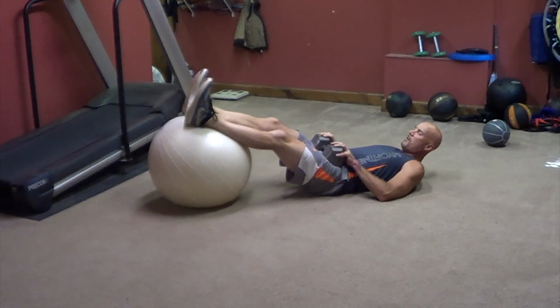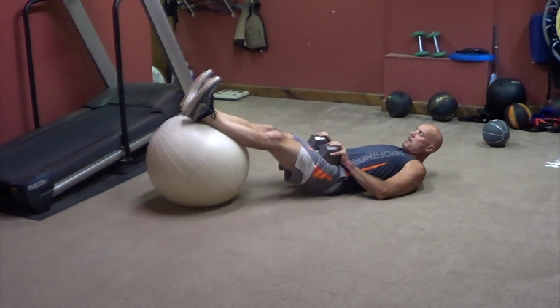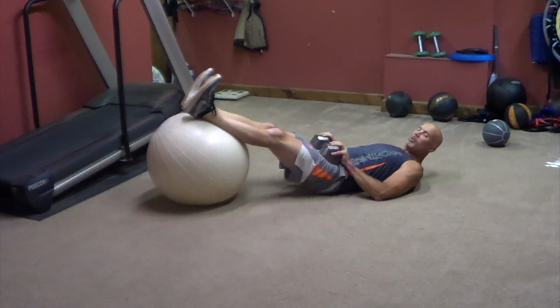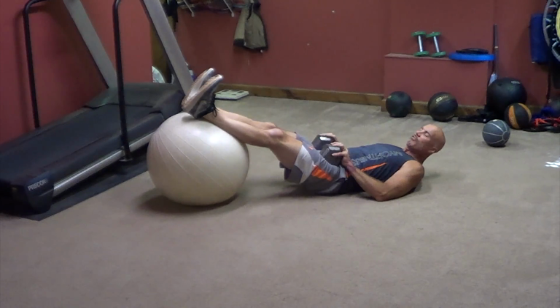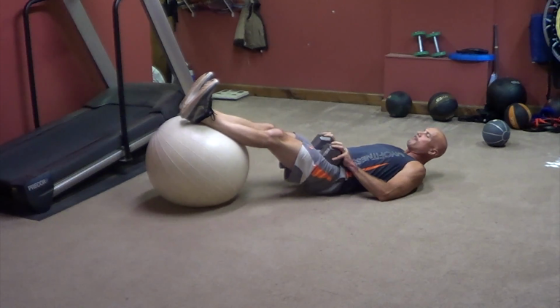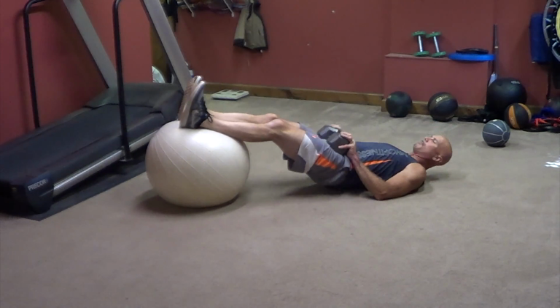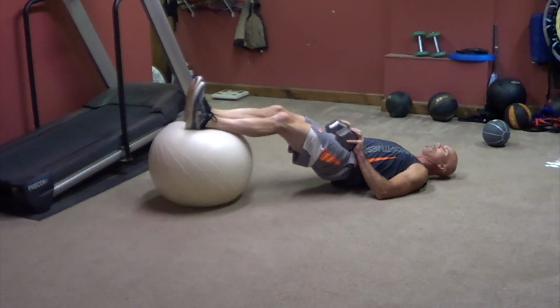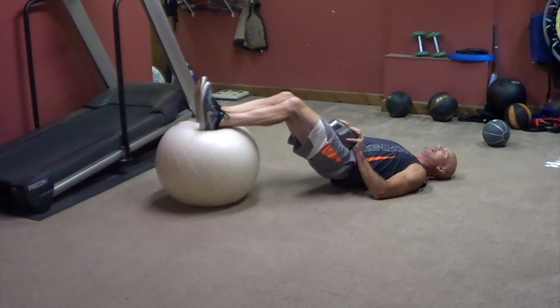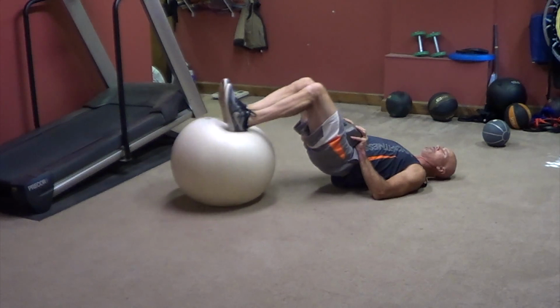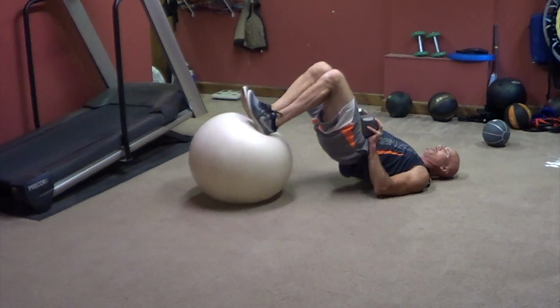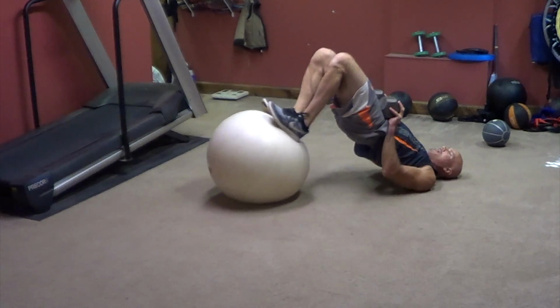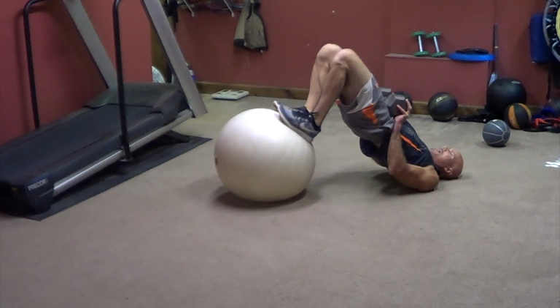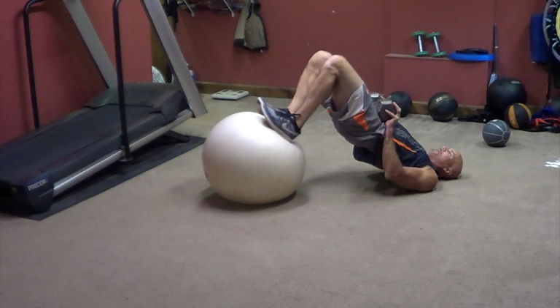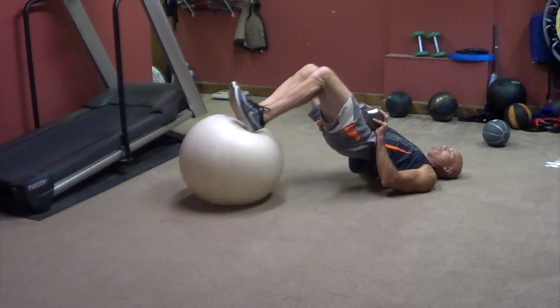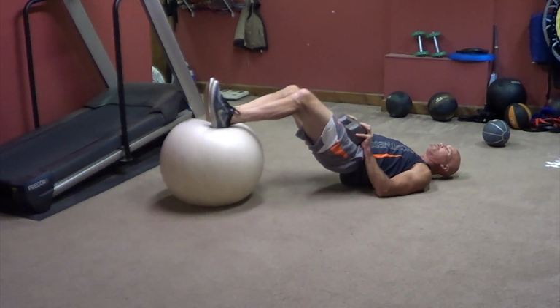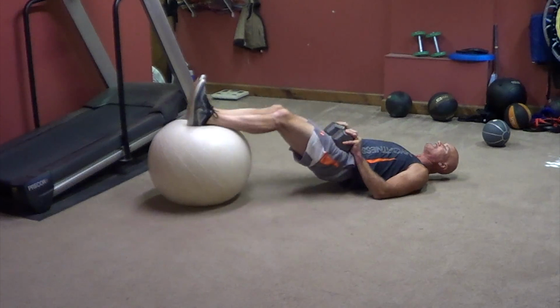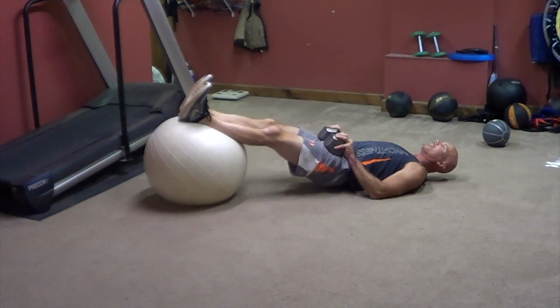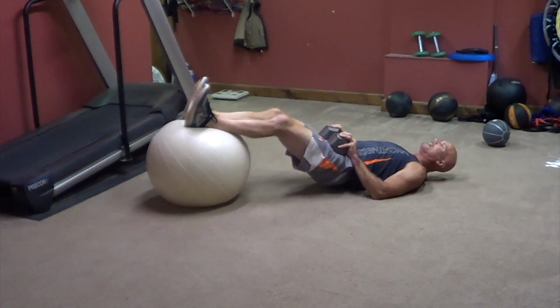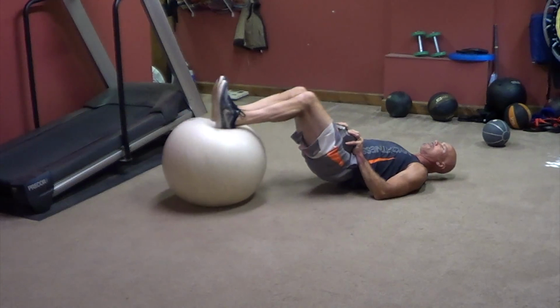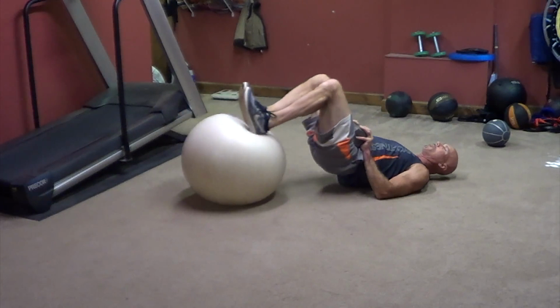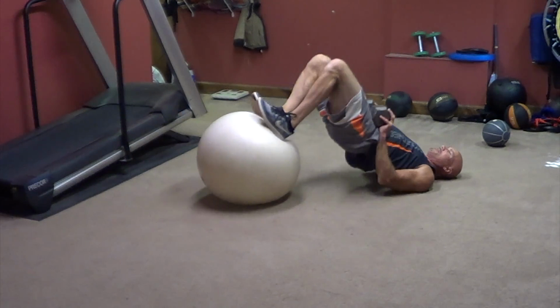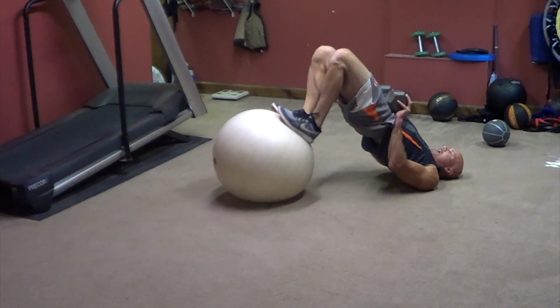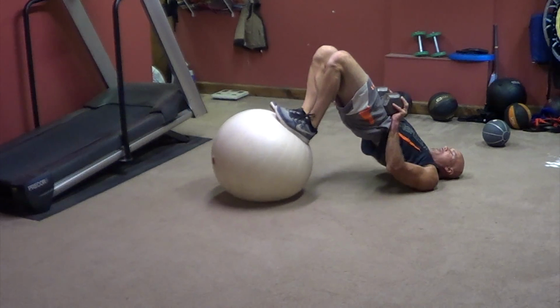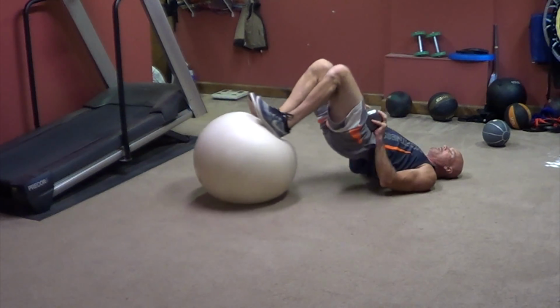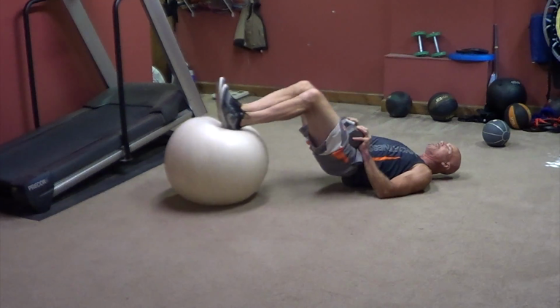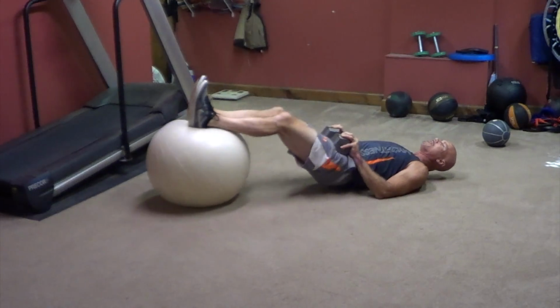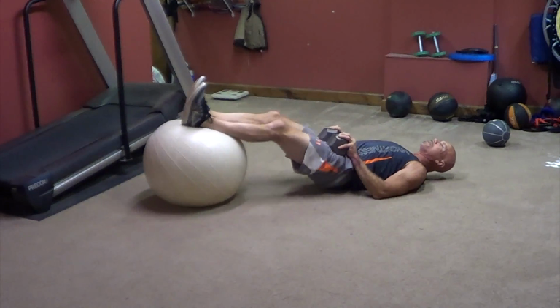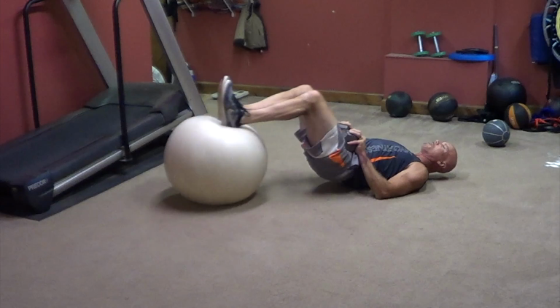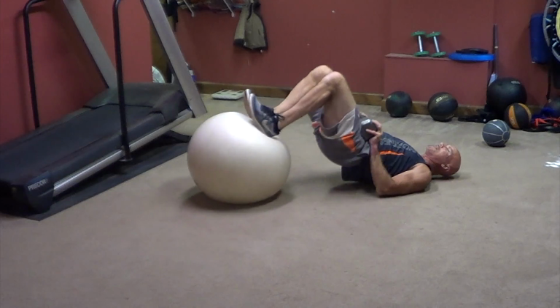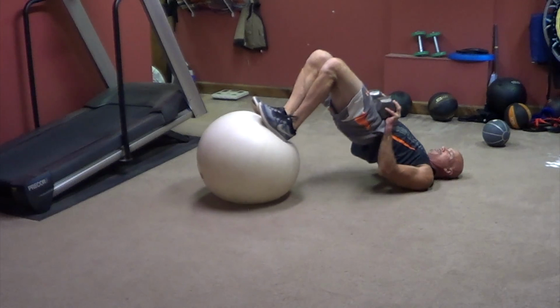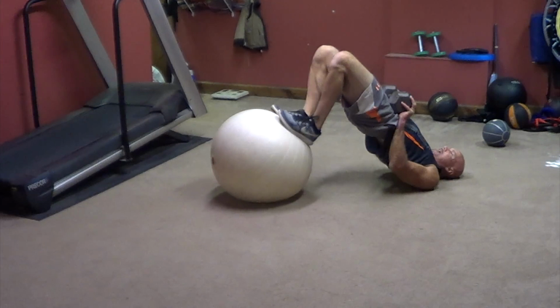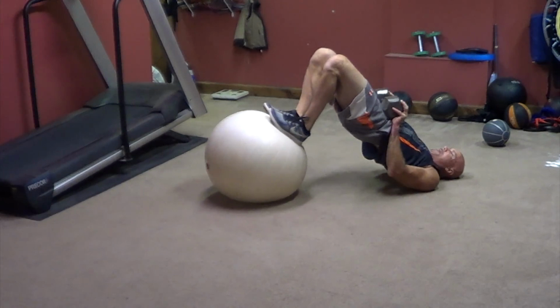So elbows on the floor, hips up, pull them in, and elbows come up for a split second. Pull them in, drive them up. Pull them in, drive them up.